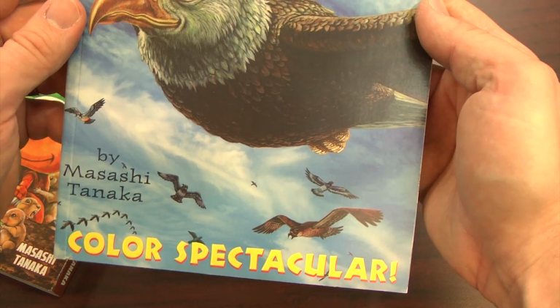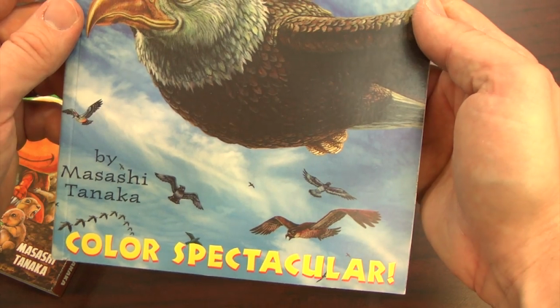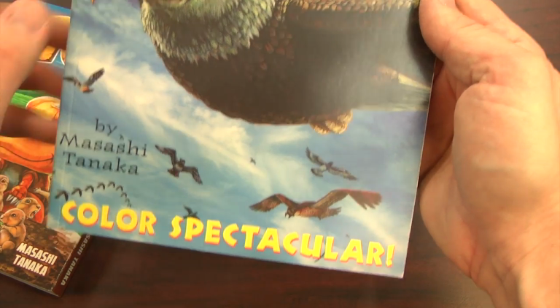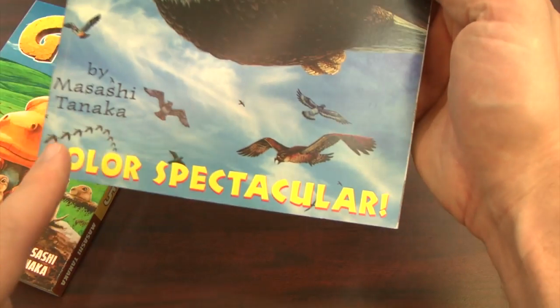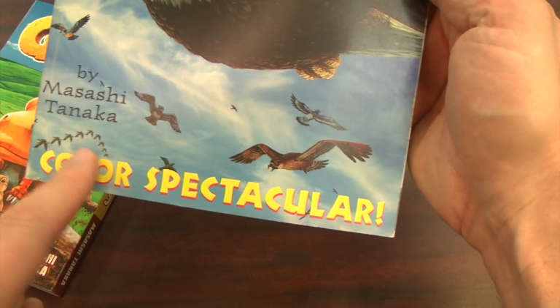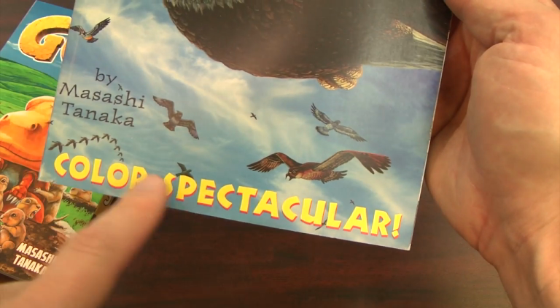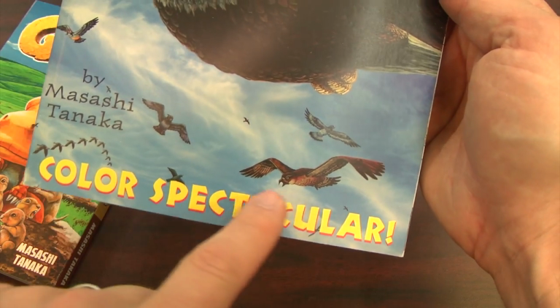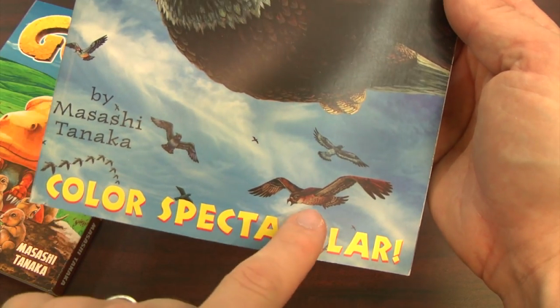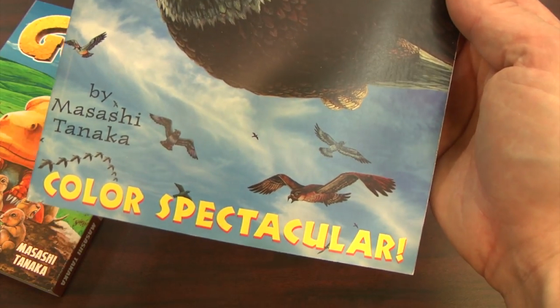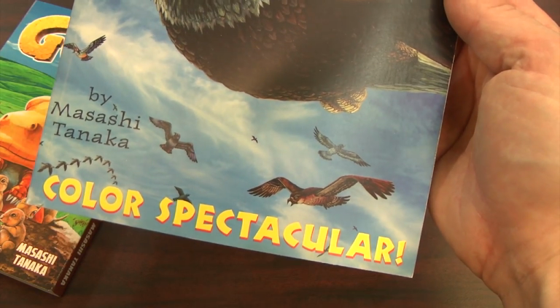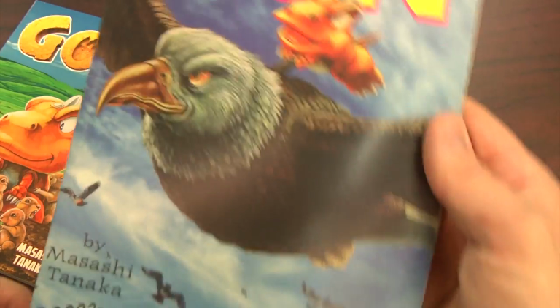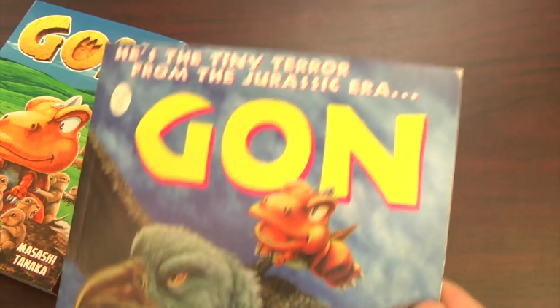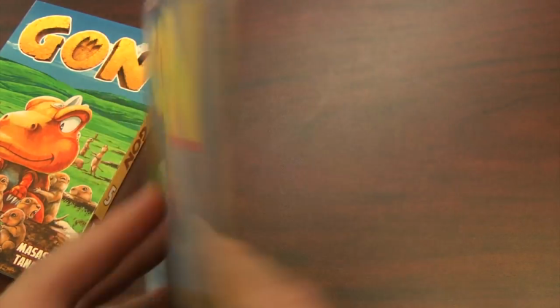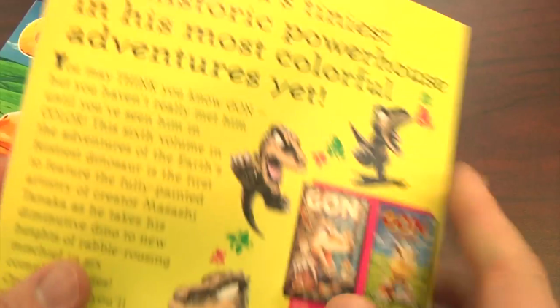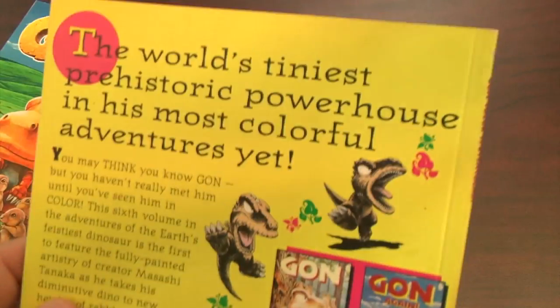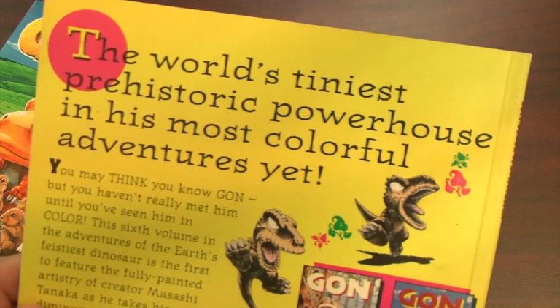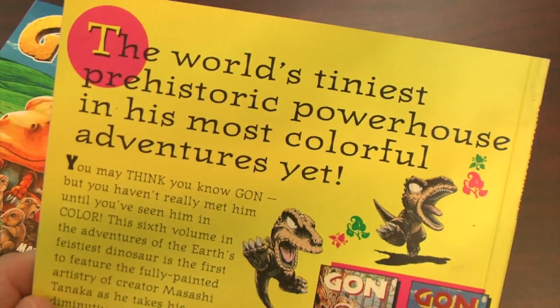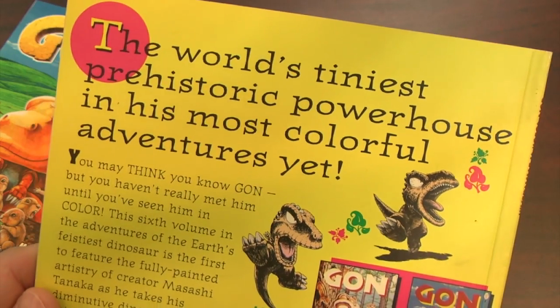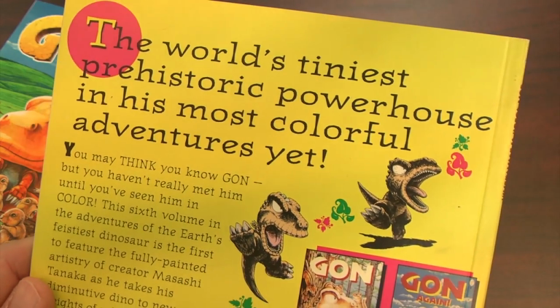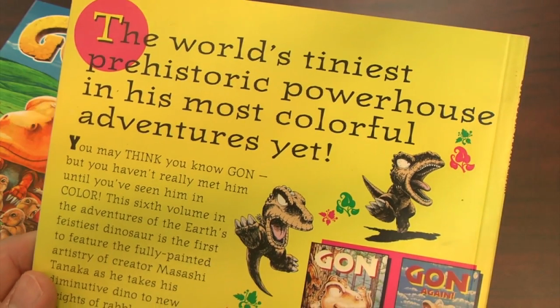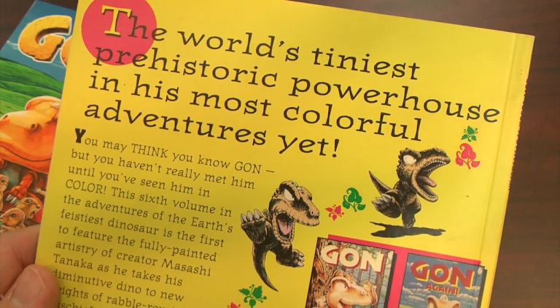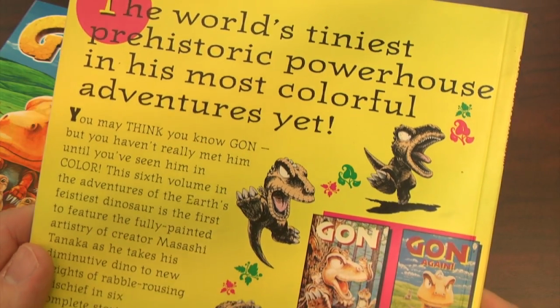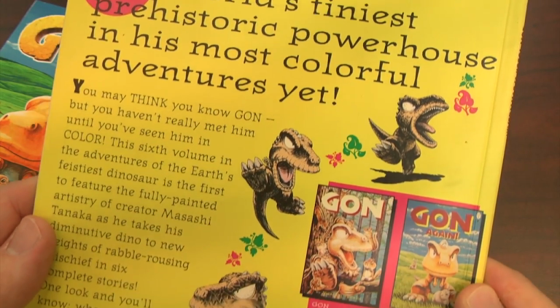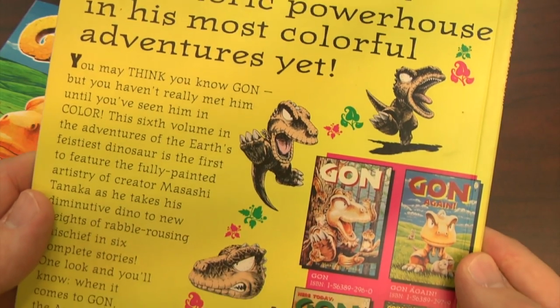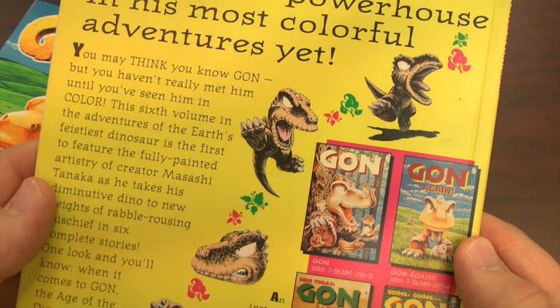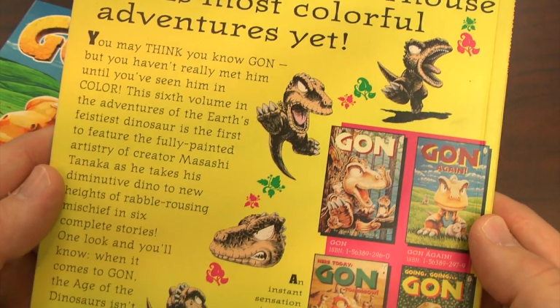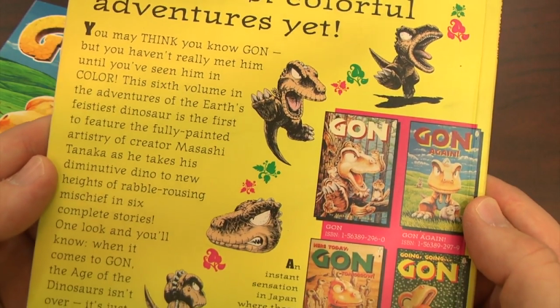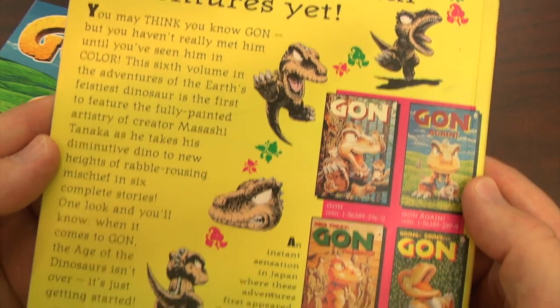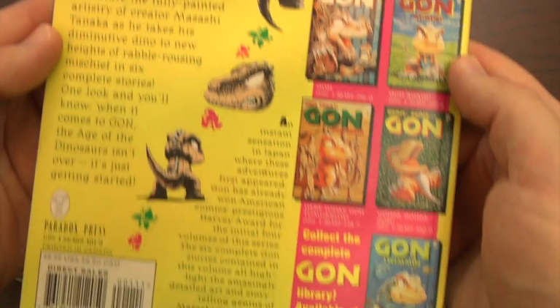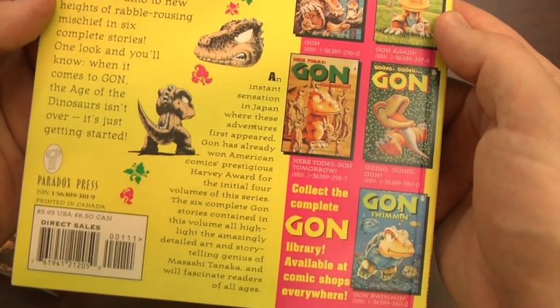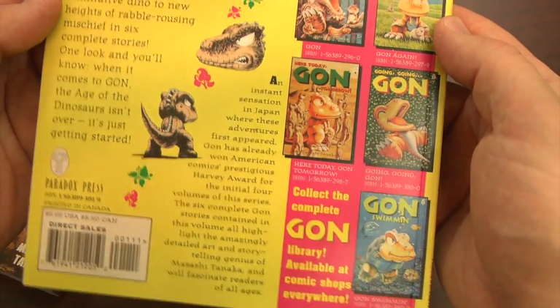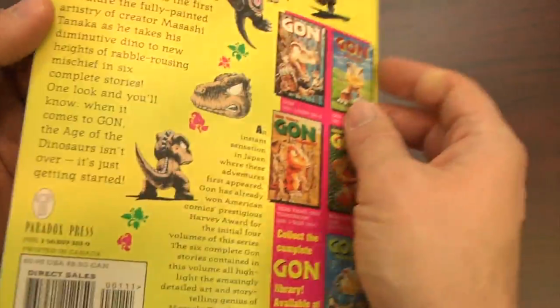This time I'm taking a look at the Gon Color Spectacular — six short stories about Gon, all in blazing color, painted by Masashi Tanaka, who's an amazing artist. I wish I had half of his talent — even a third of his talent.